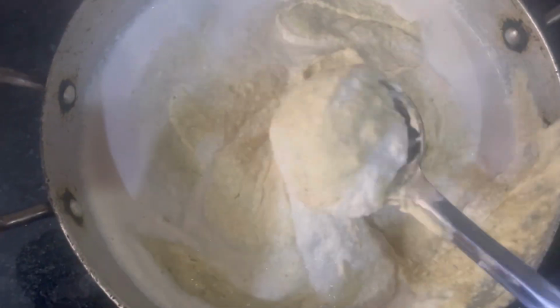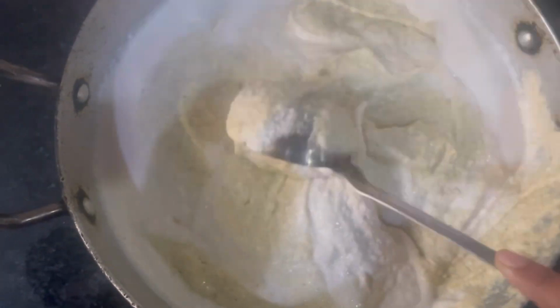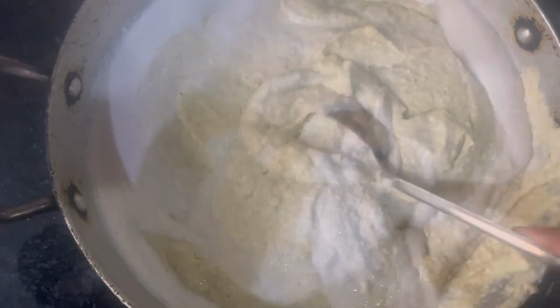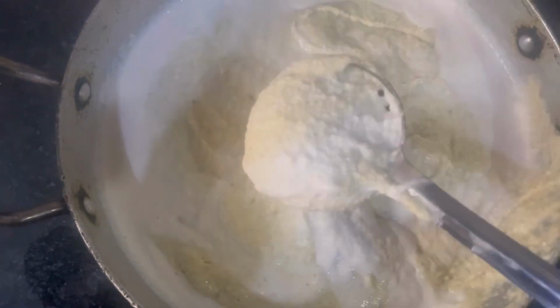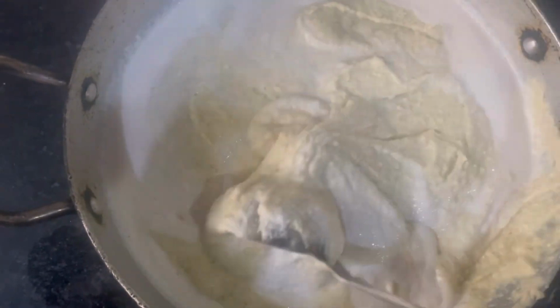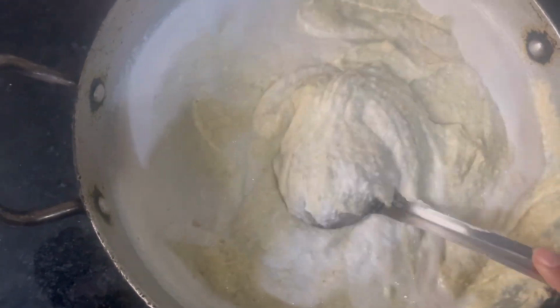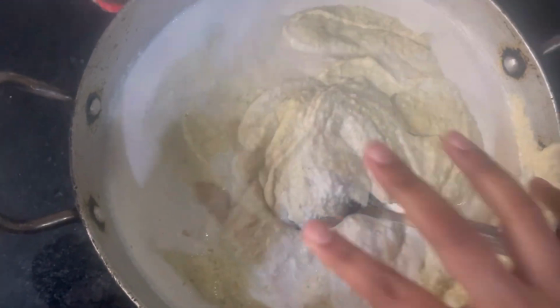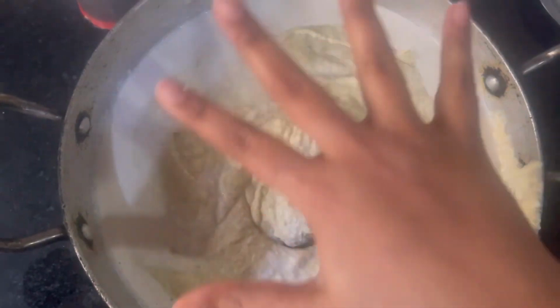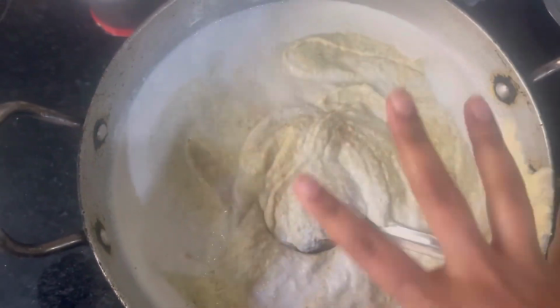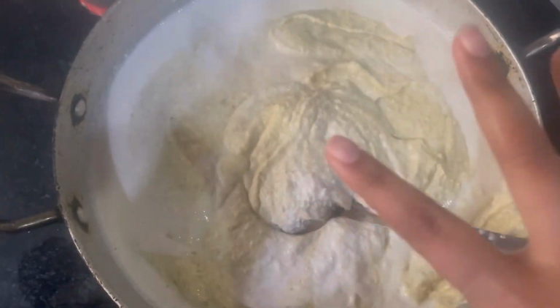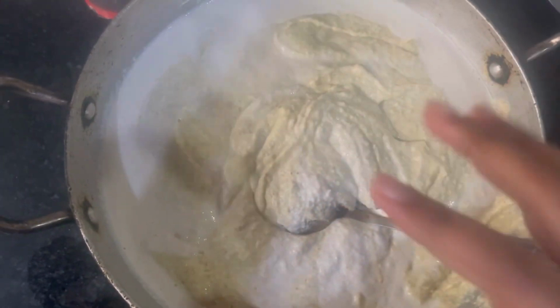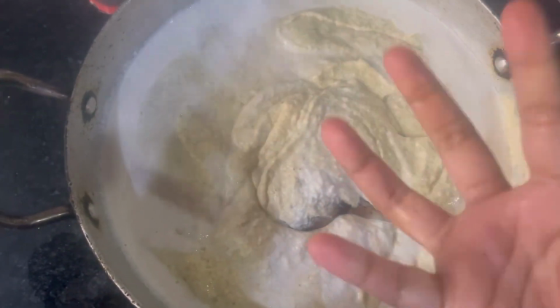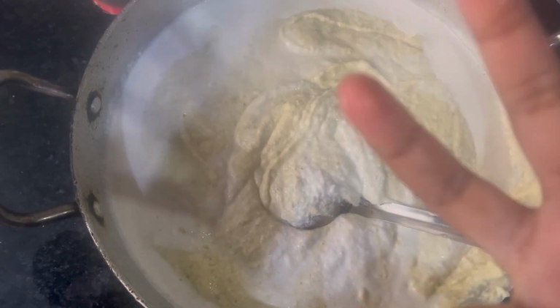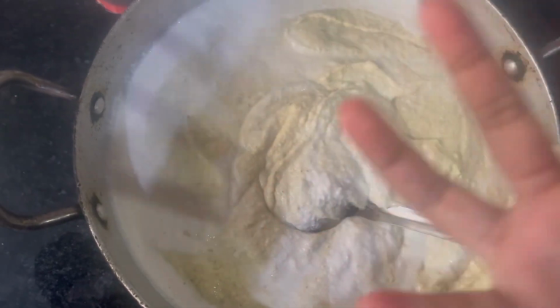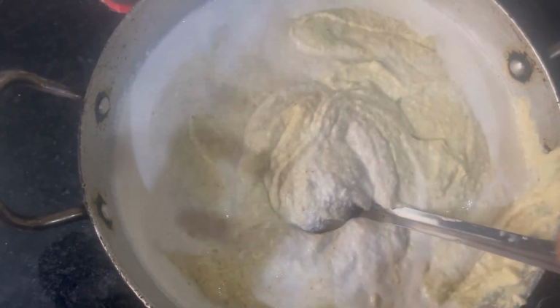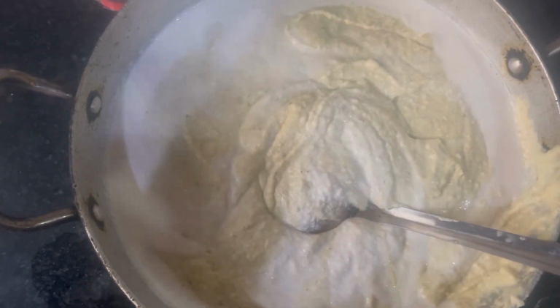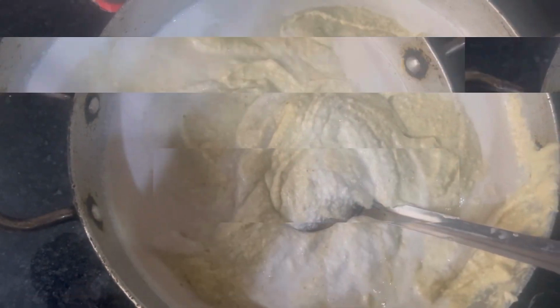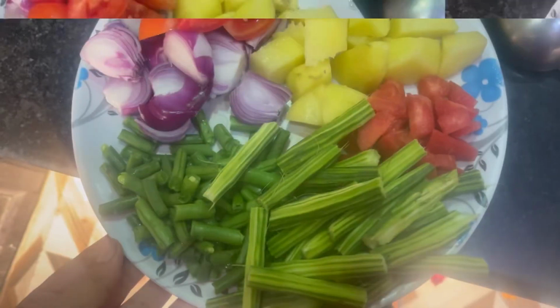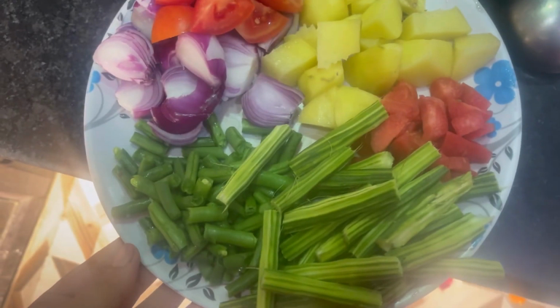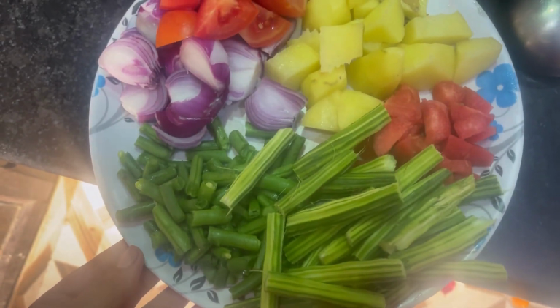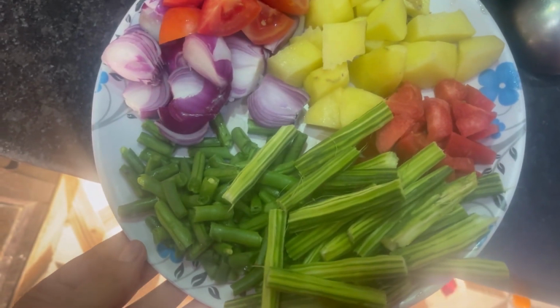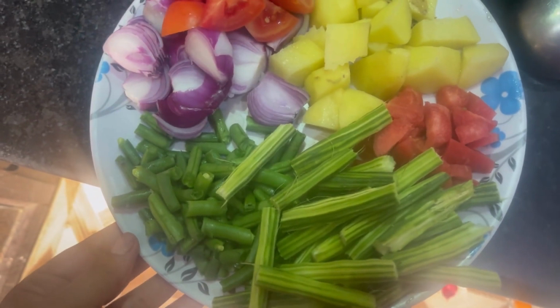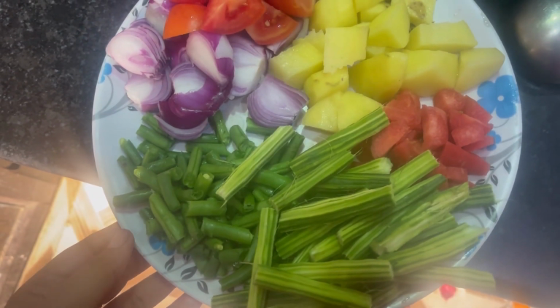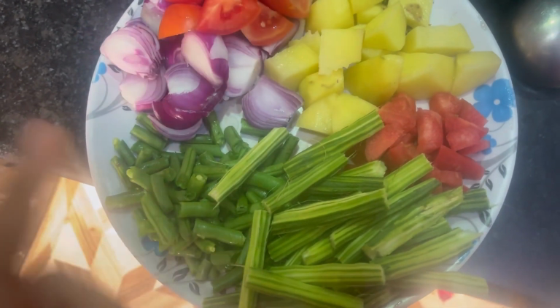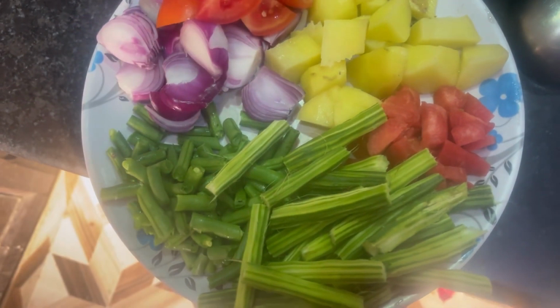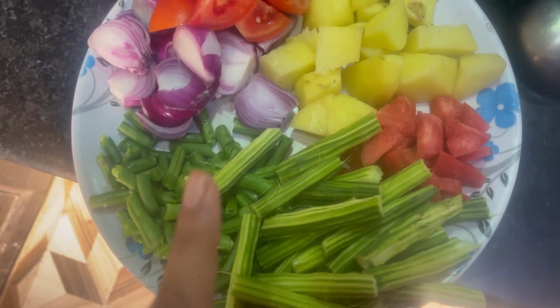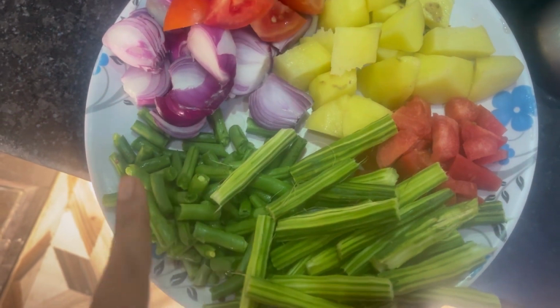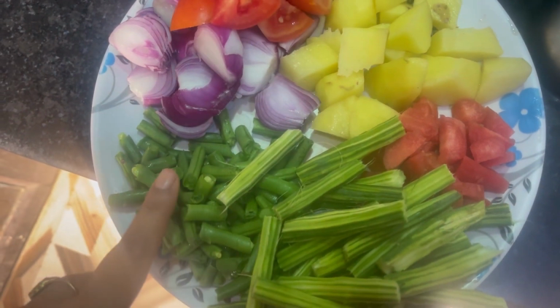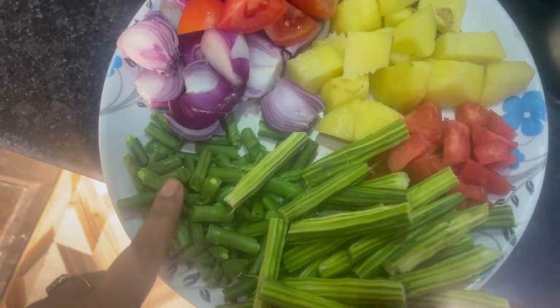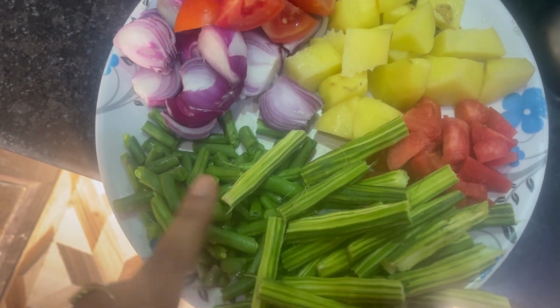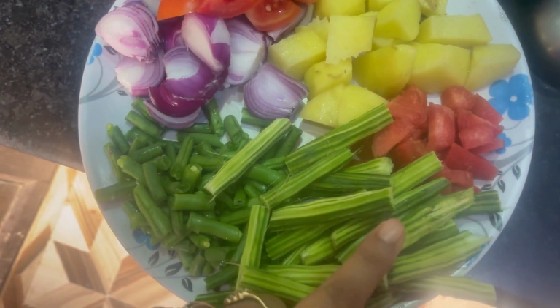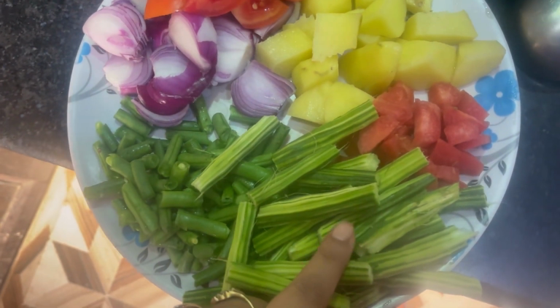We grind it in the morning using the tools and the glass banter. We can also add milk. I will make the sambar with all of the vegetables — beans, drum stick.